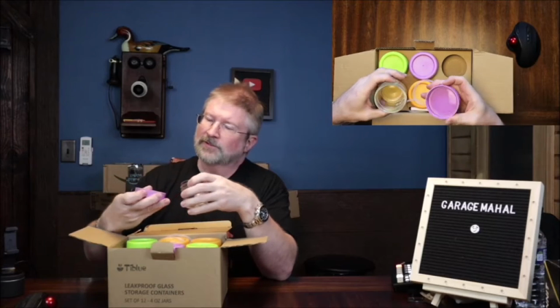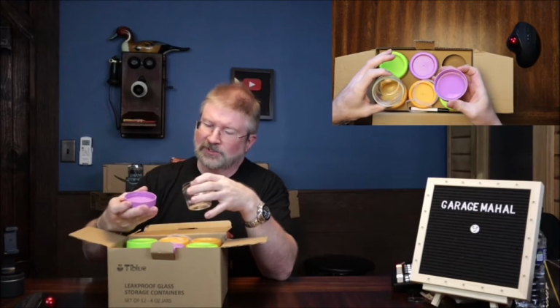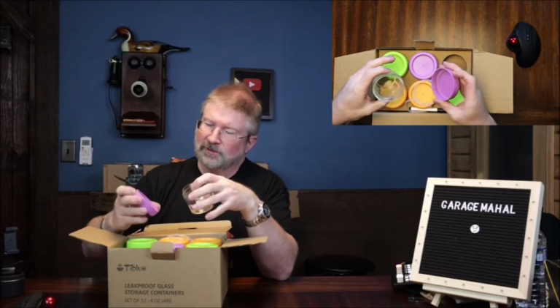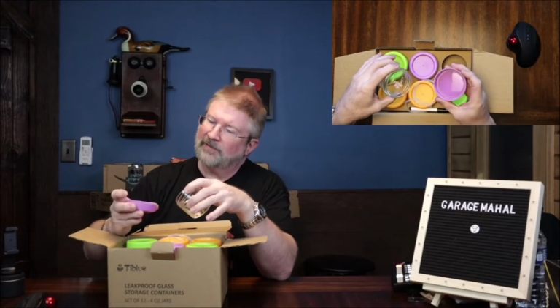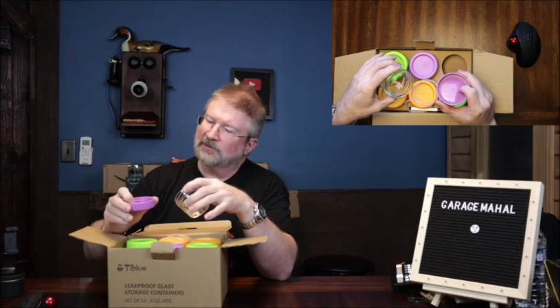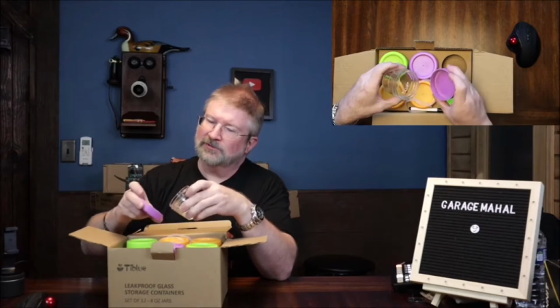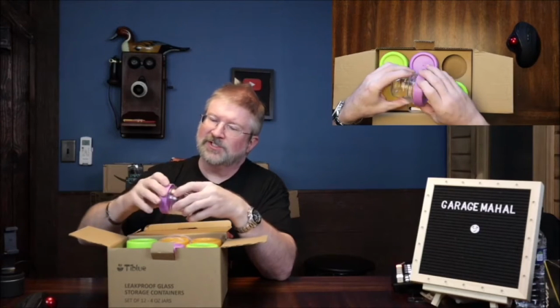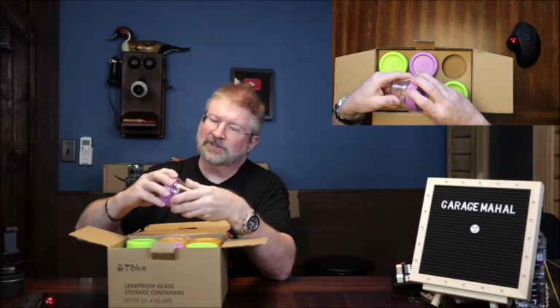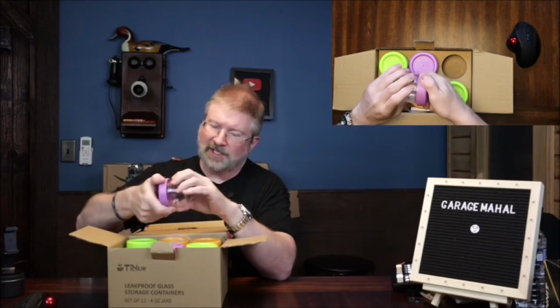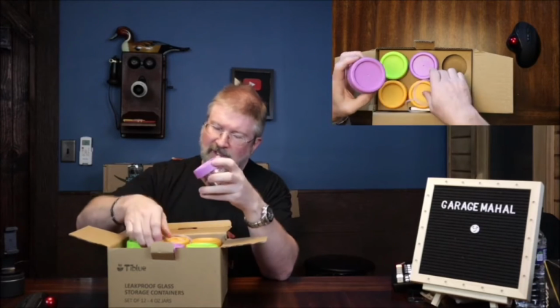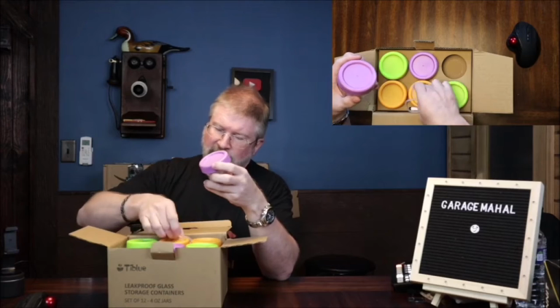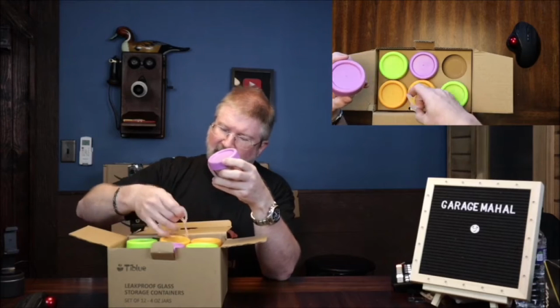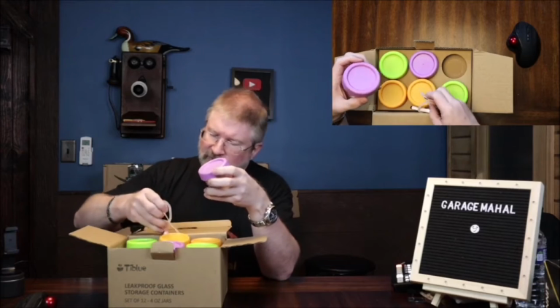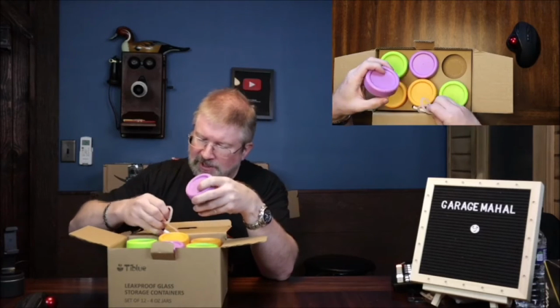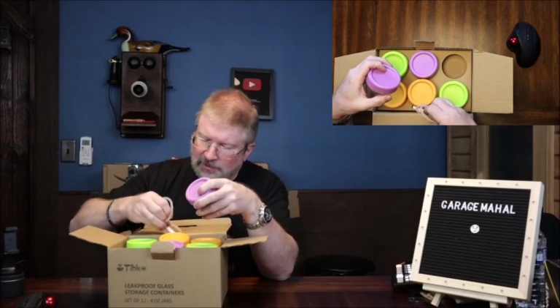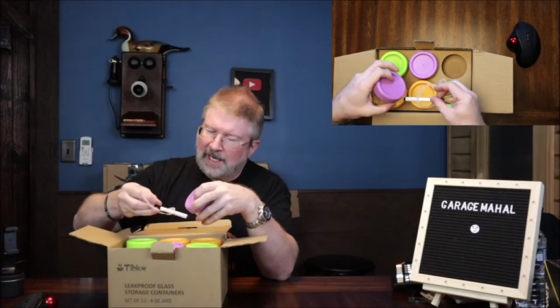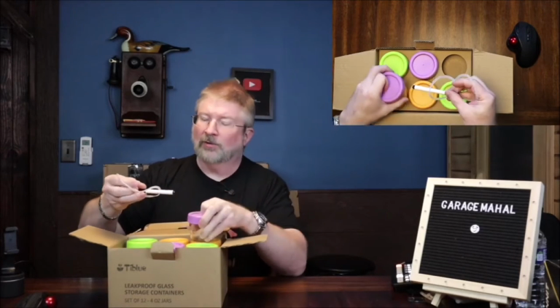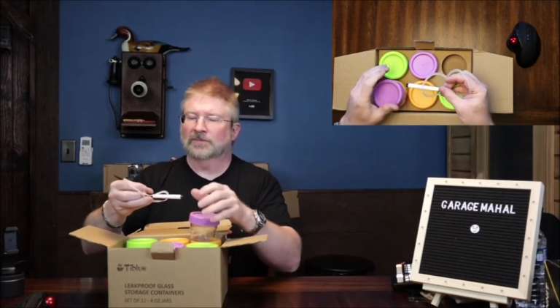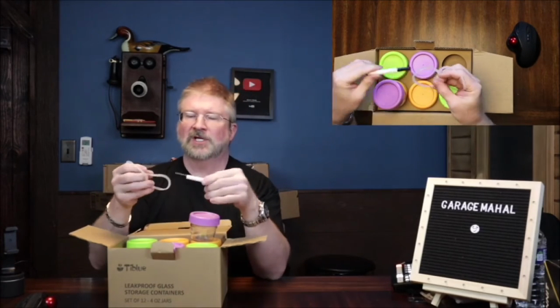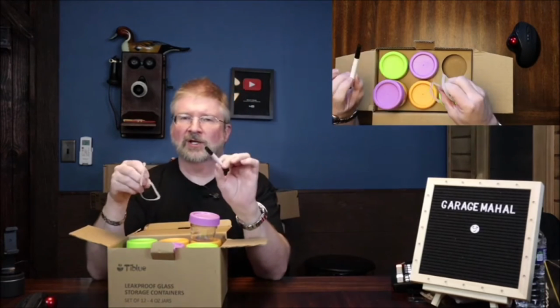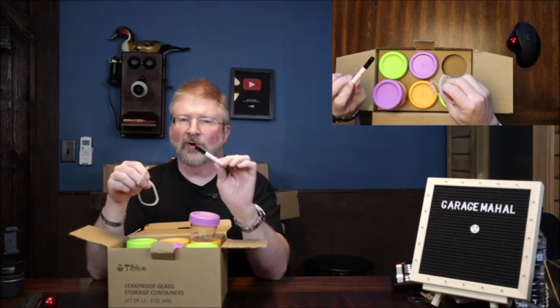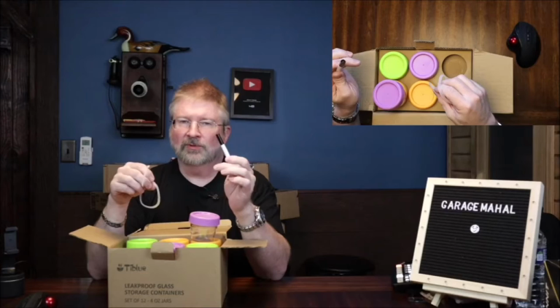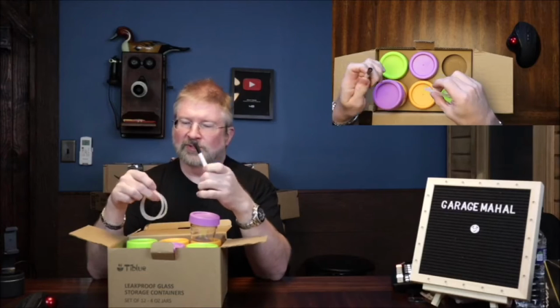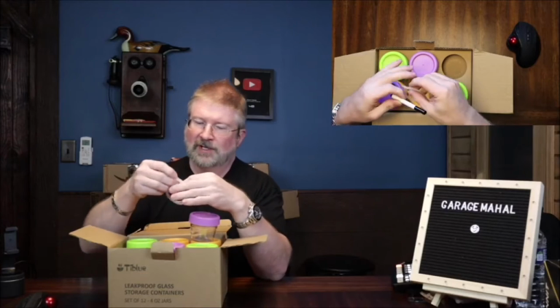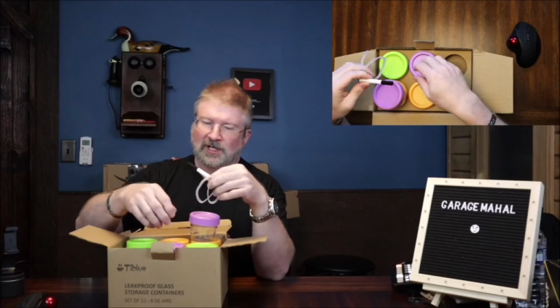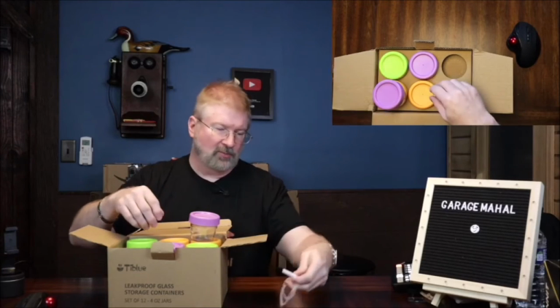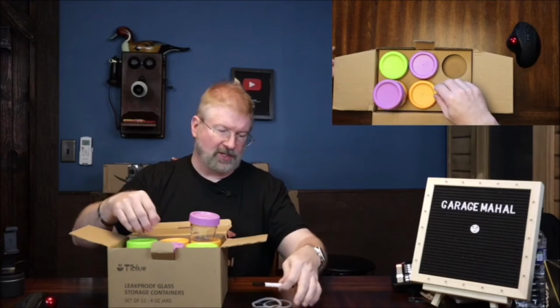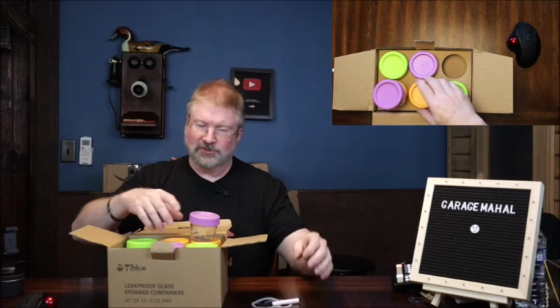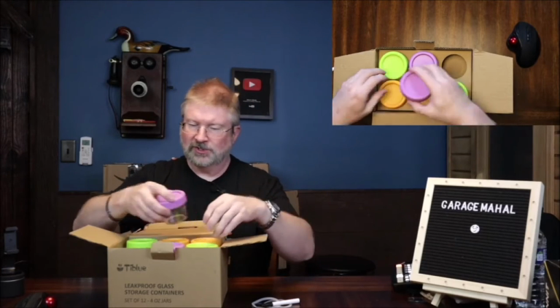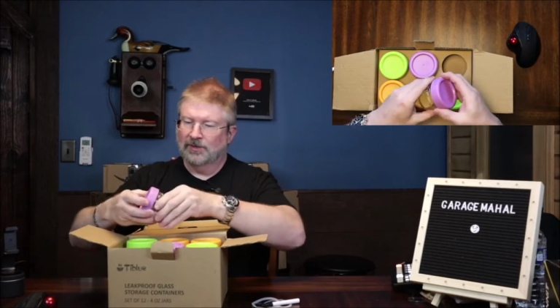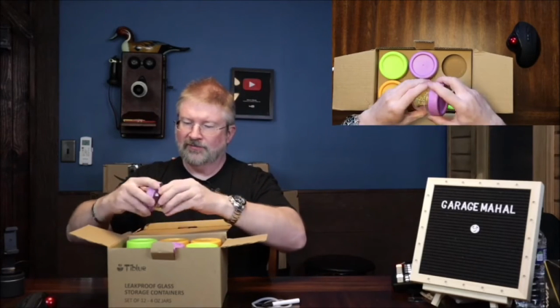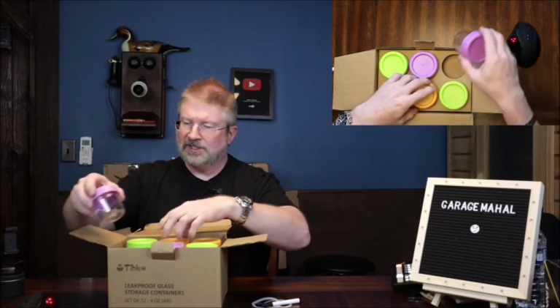It does have a little silicone seal on top of it. Looks like they have a couple extra ones in here, and it has an included marker which is great, so you can actually mark the jars.